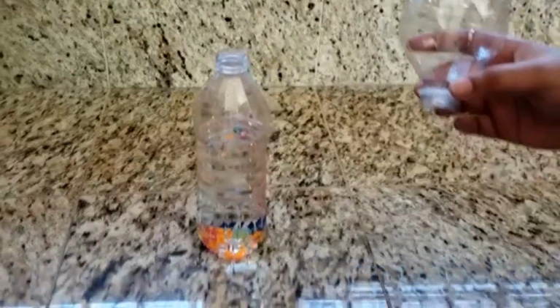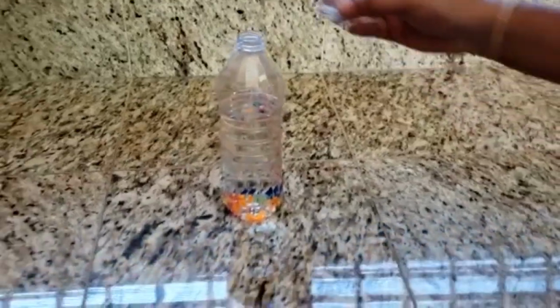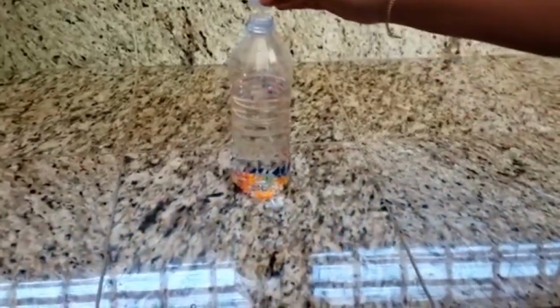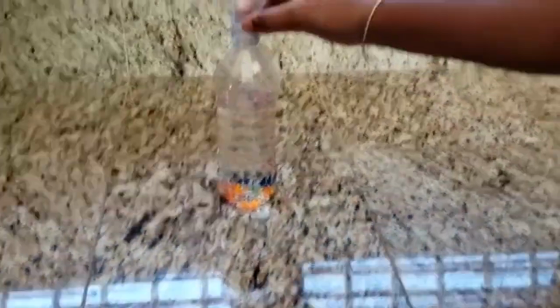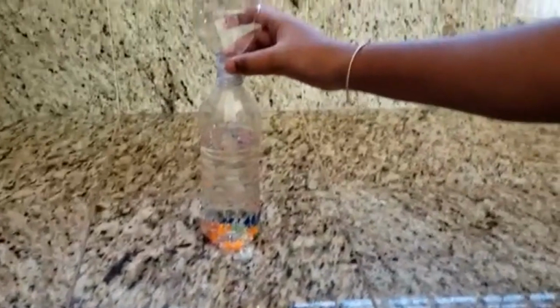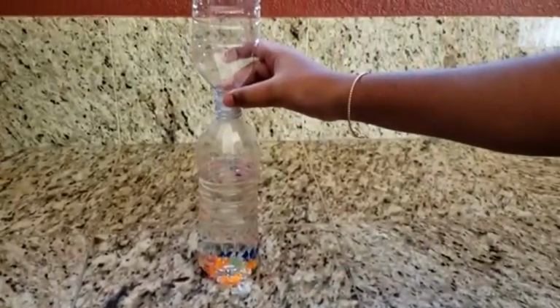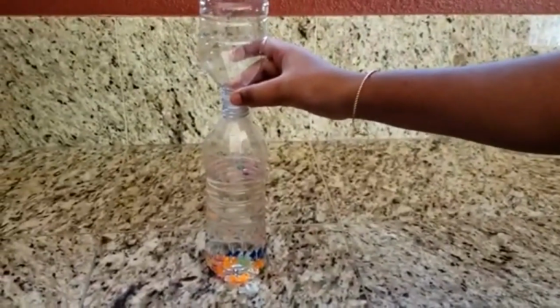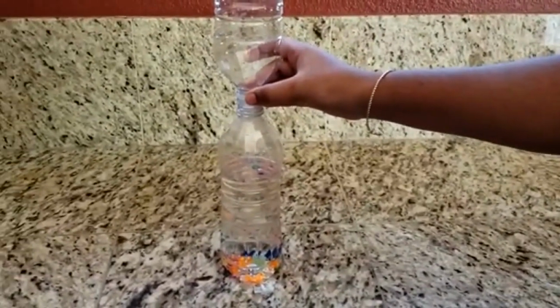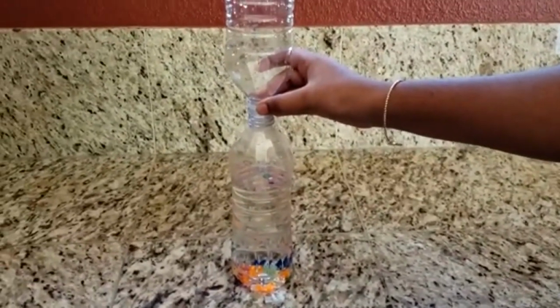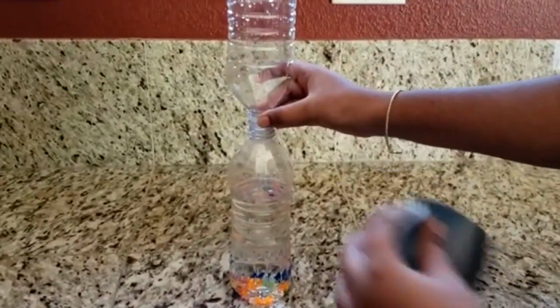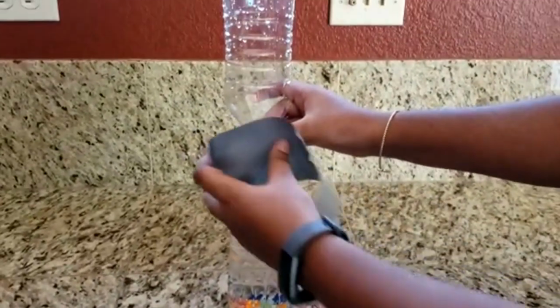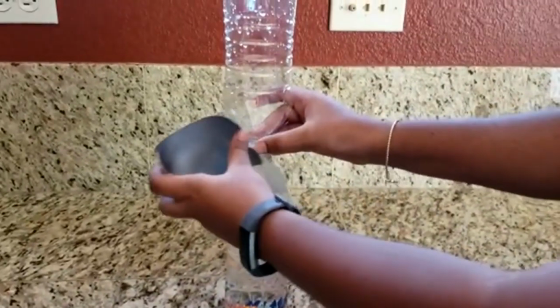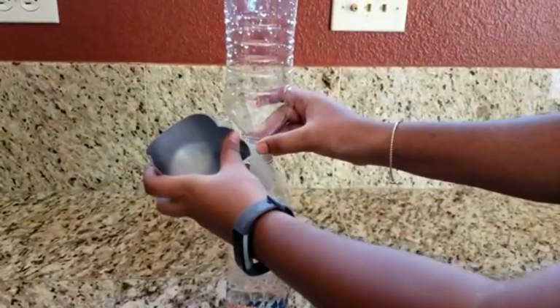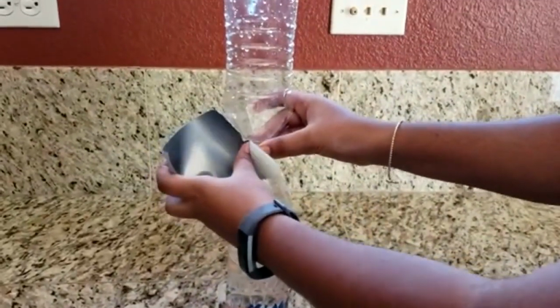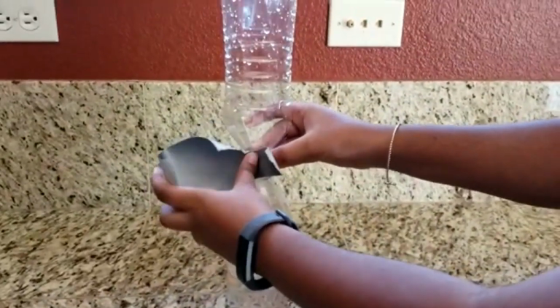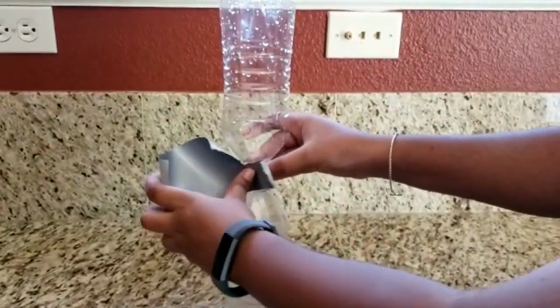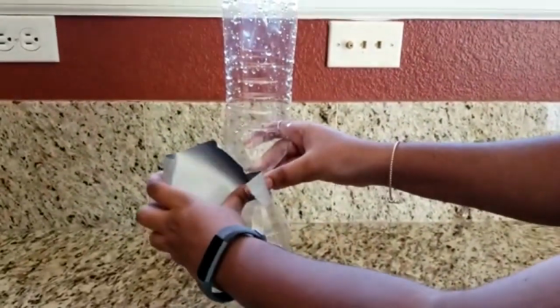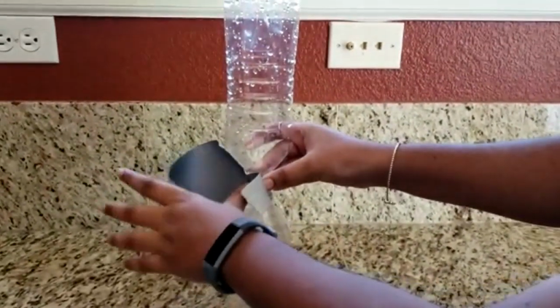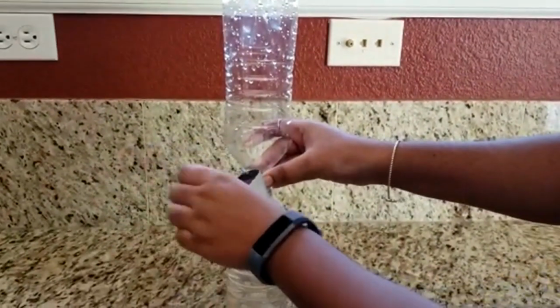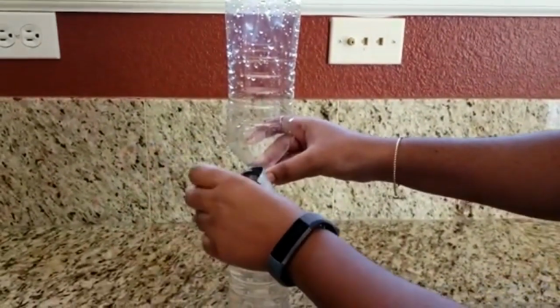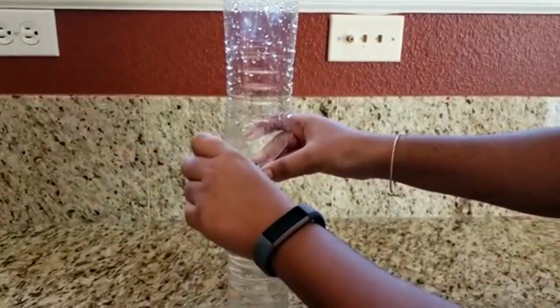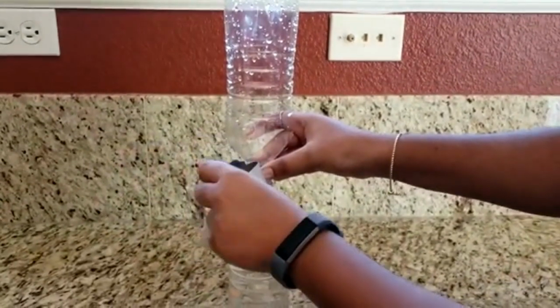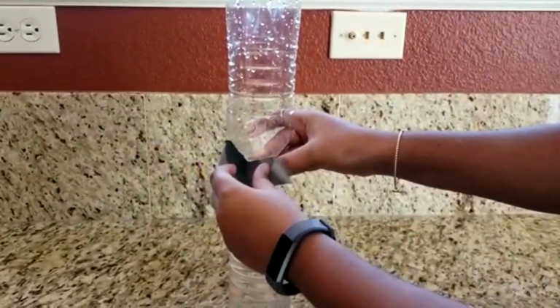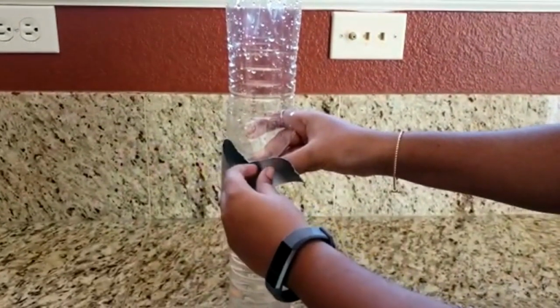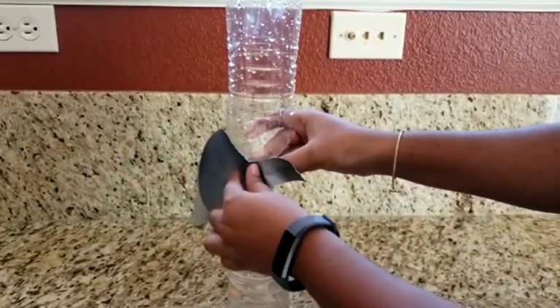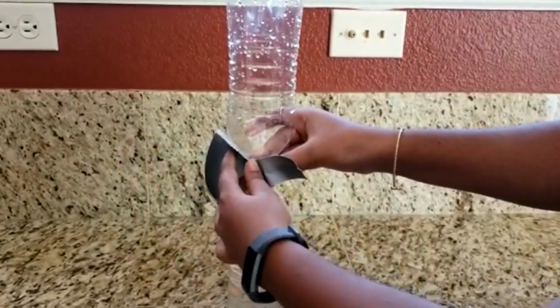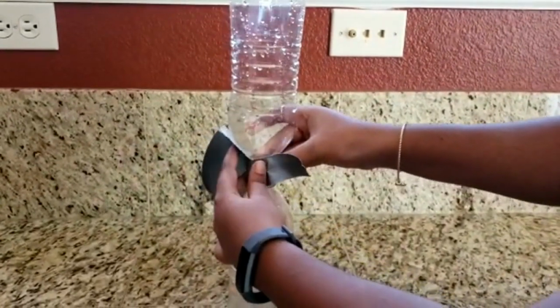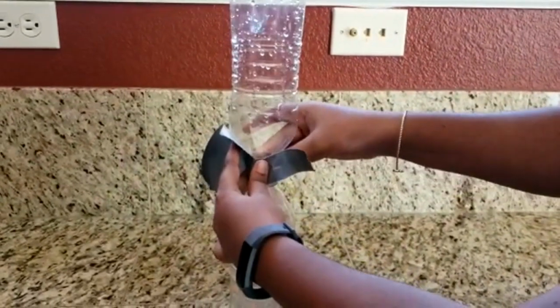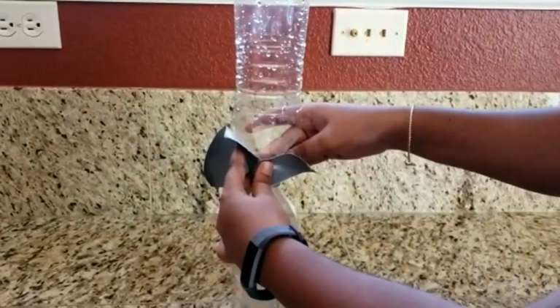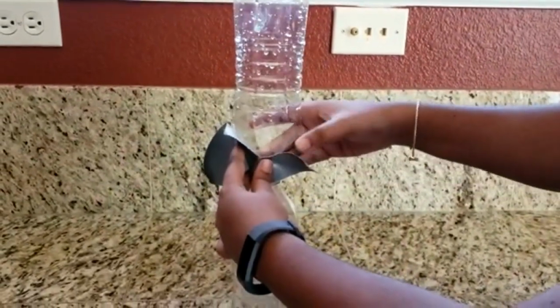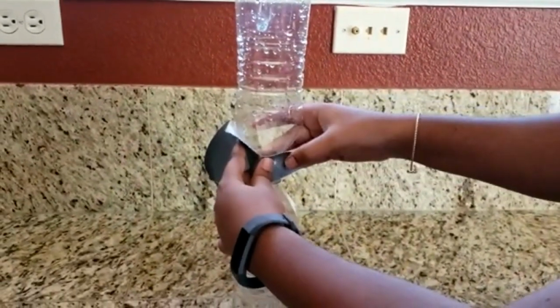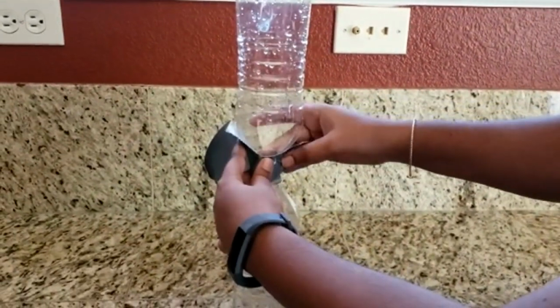Use the tape to secure the bottles together. Make sure that they're secure — really make sure they're secure.